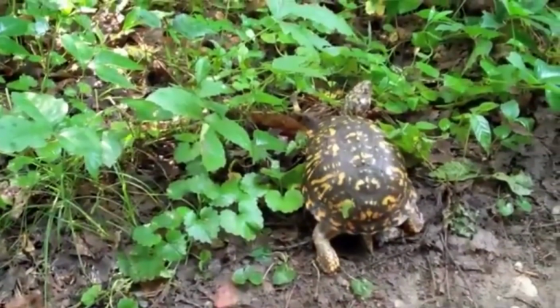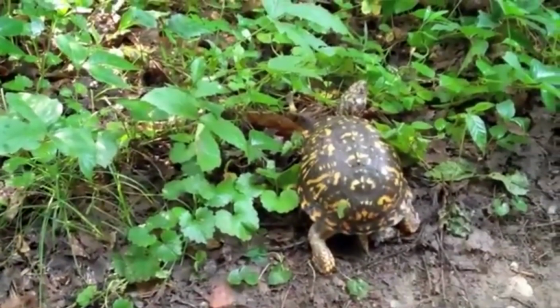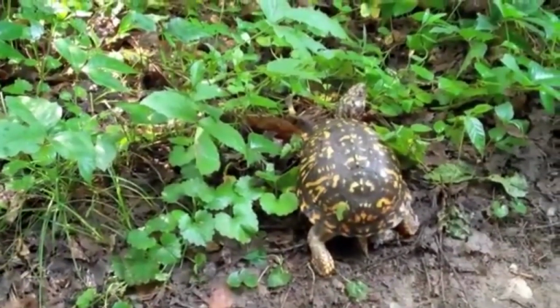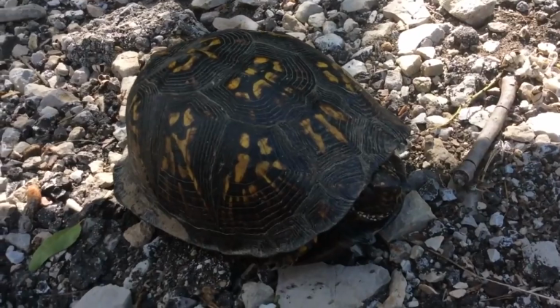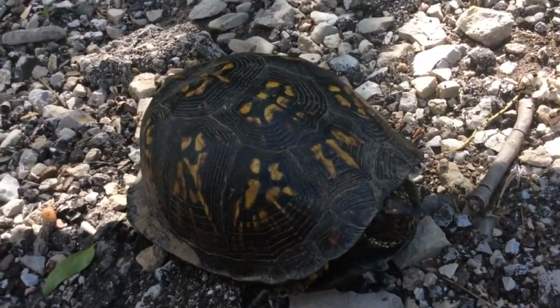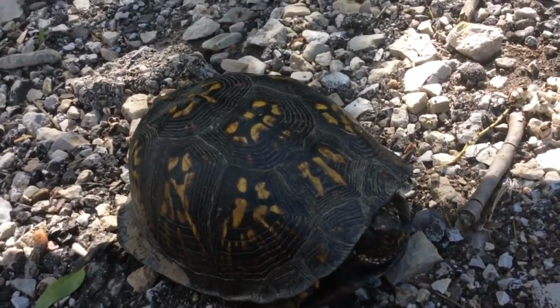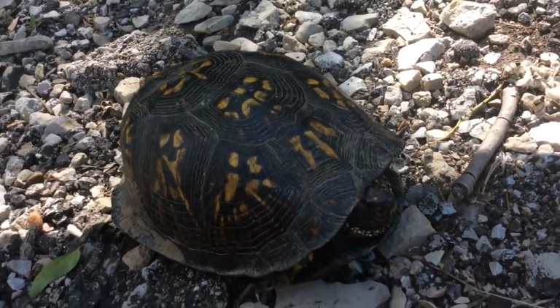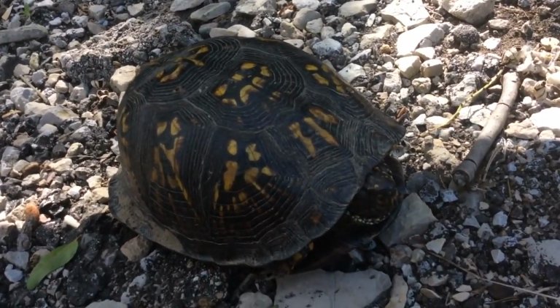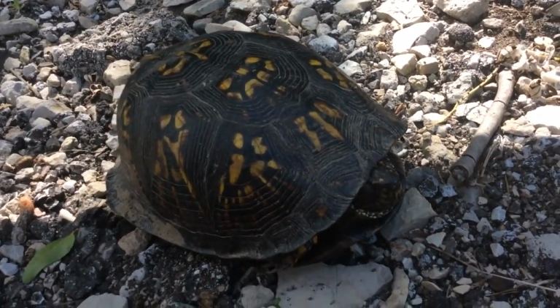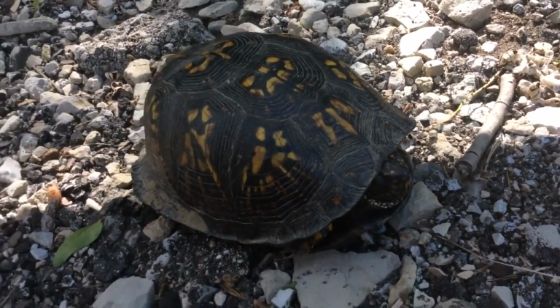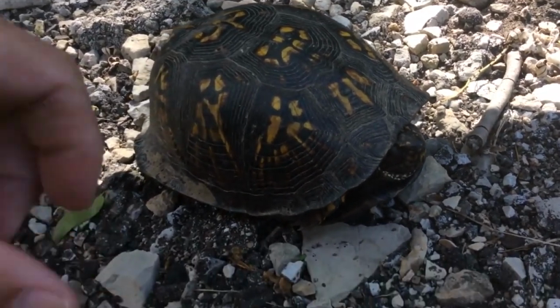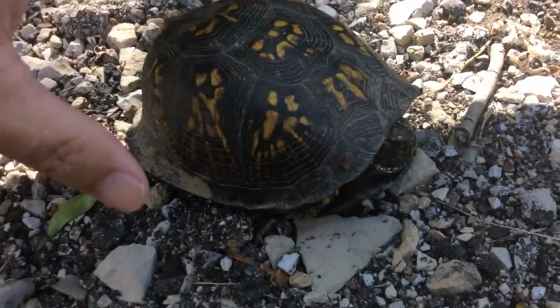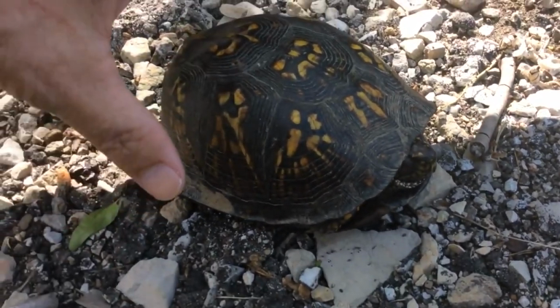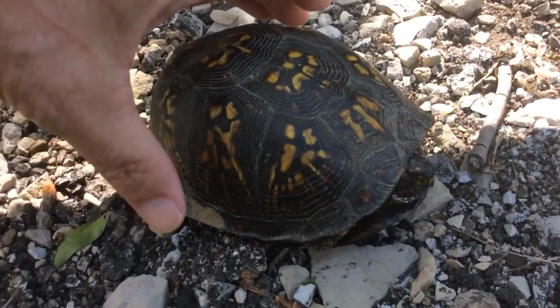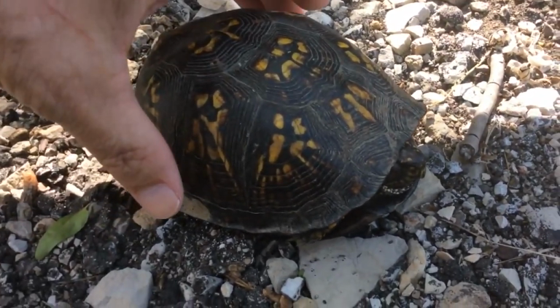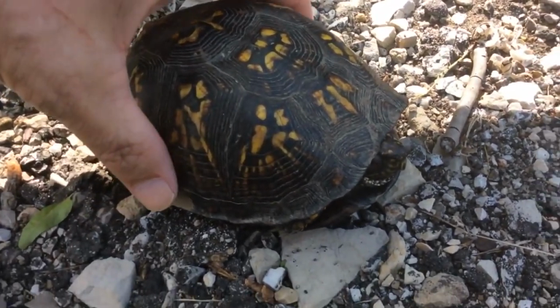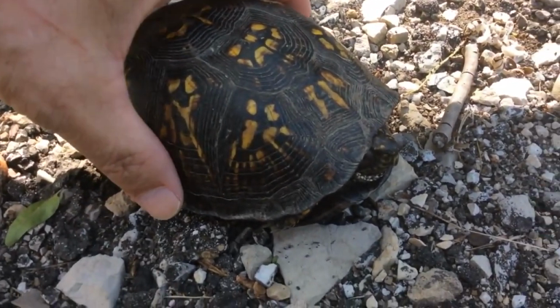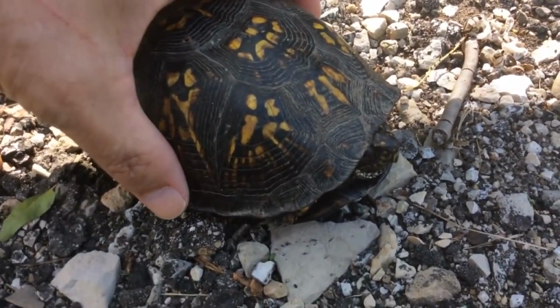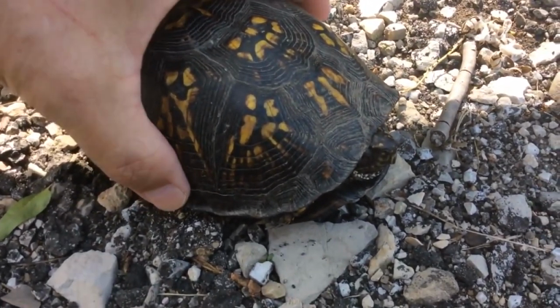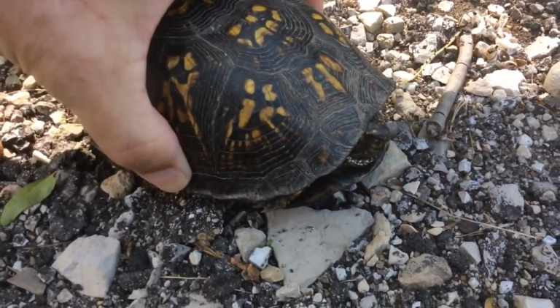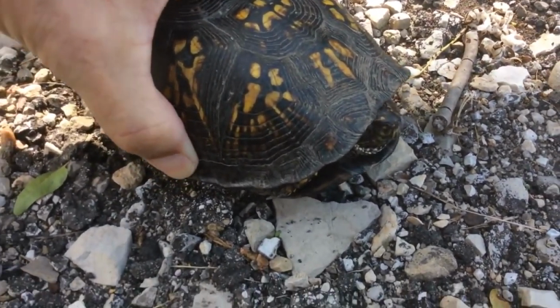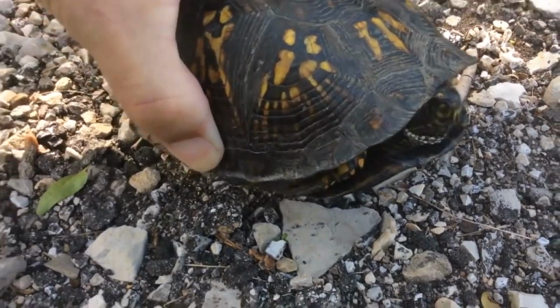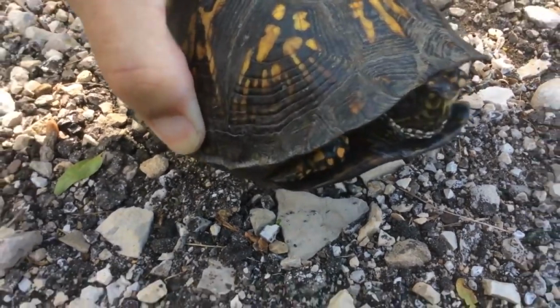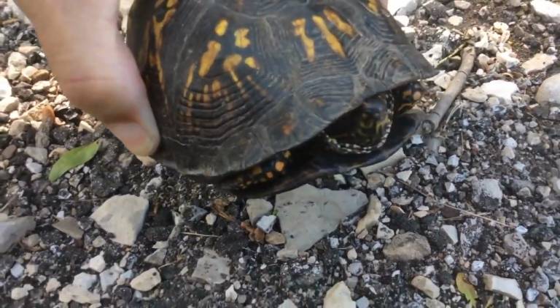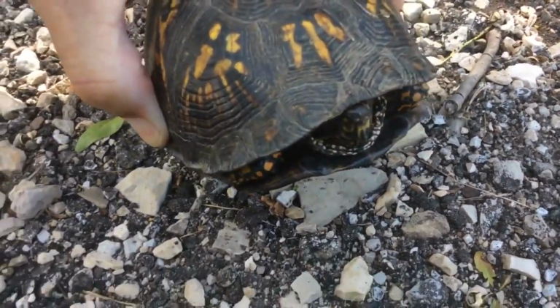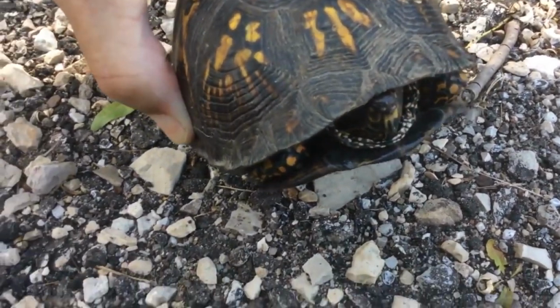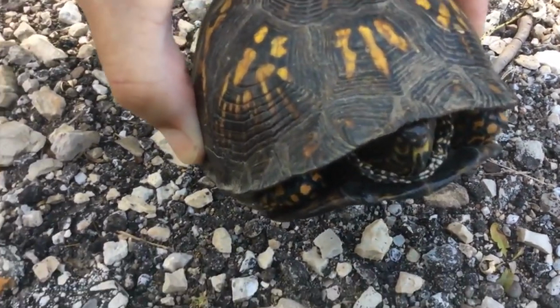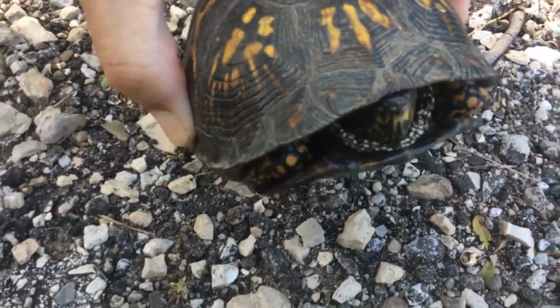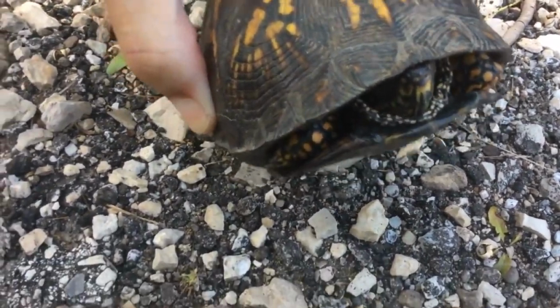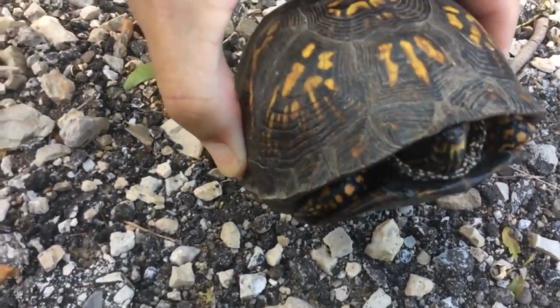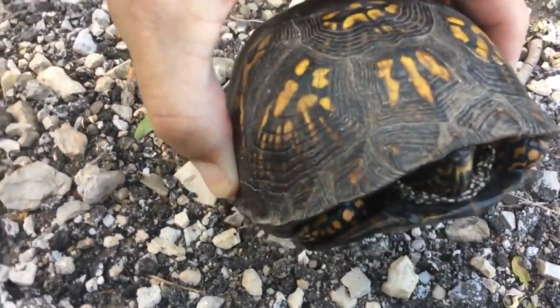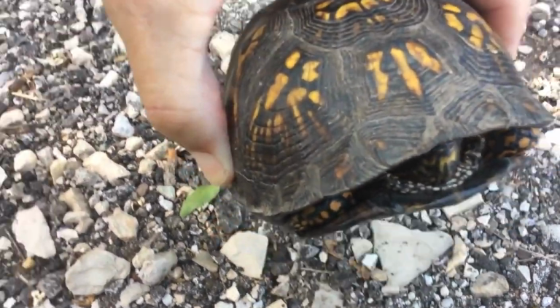Box turtles are omnivores, meaning they eat both plants and animals. Their diet consists of a variety of foods including insects, snails, worms, berries, fruits, and mushrooms.